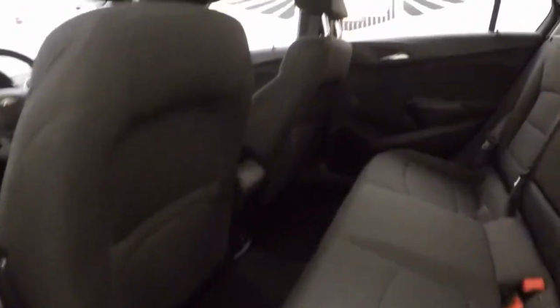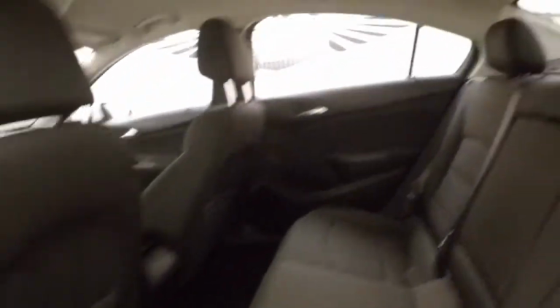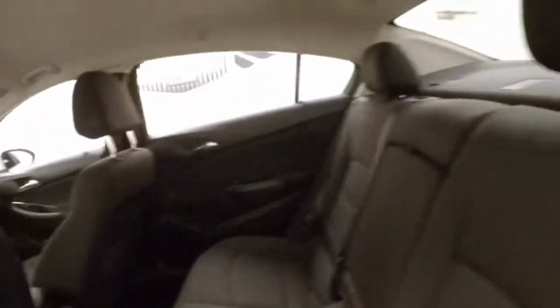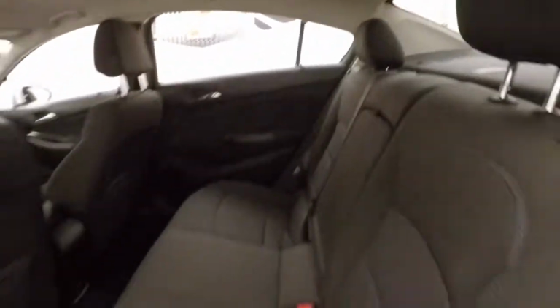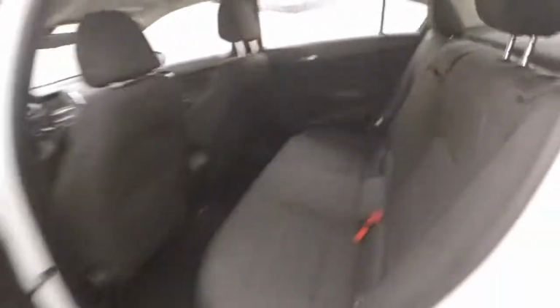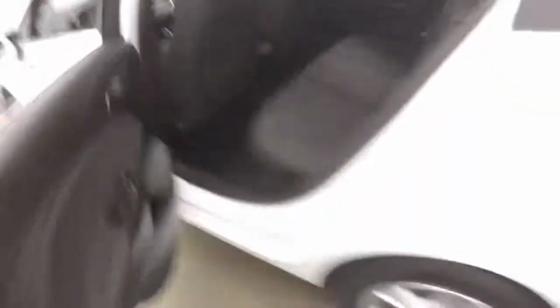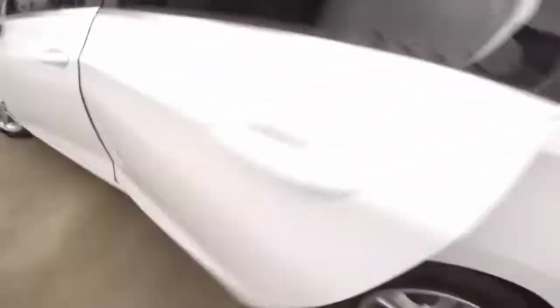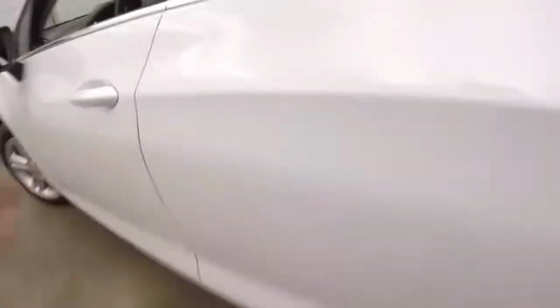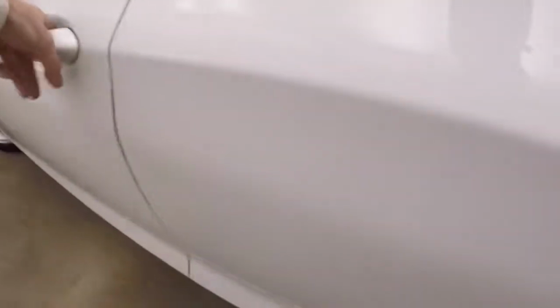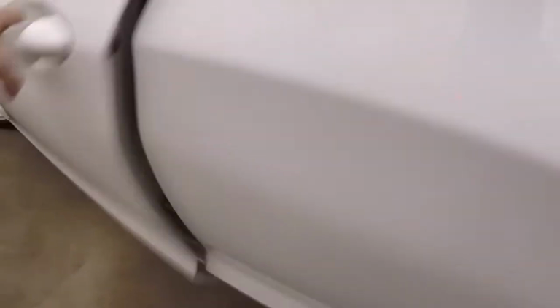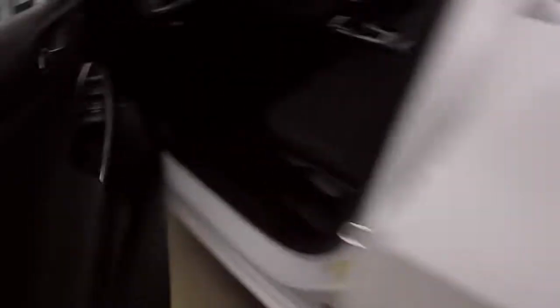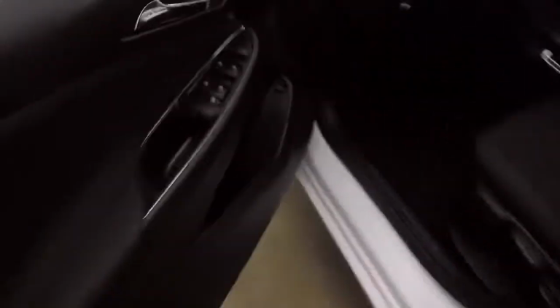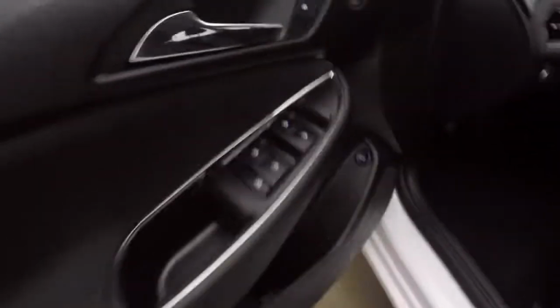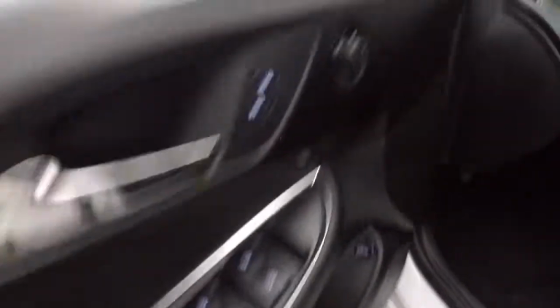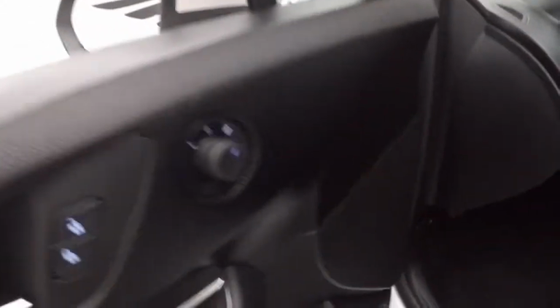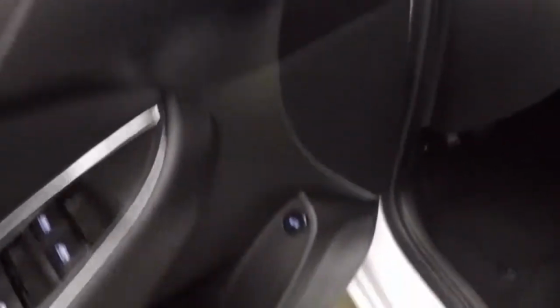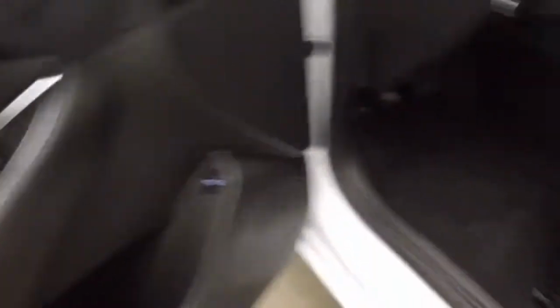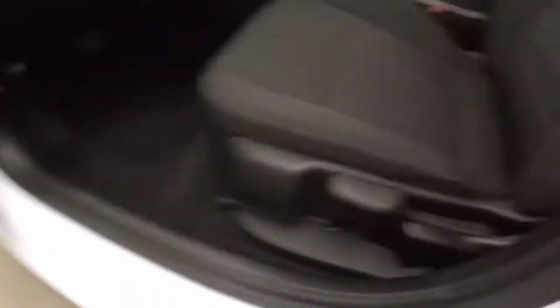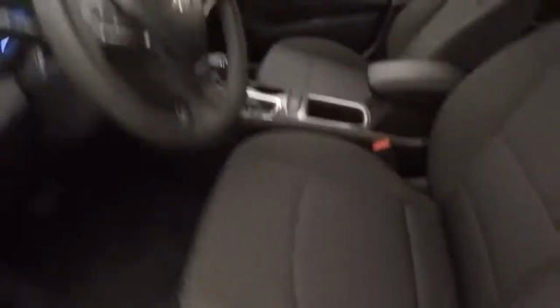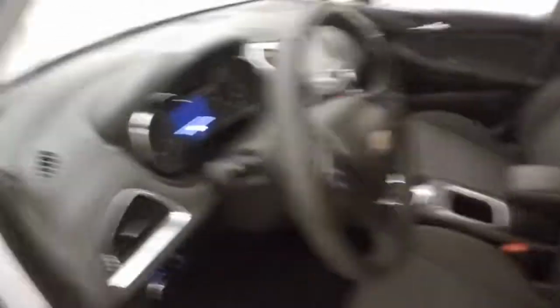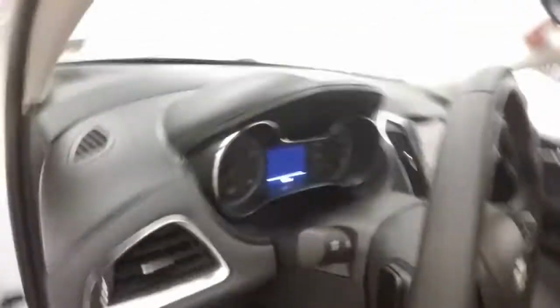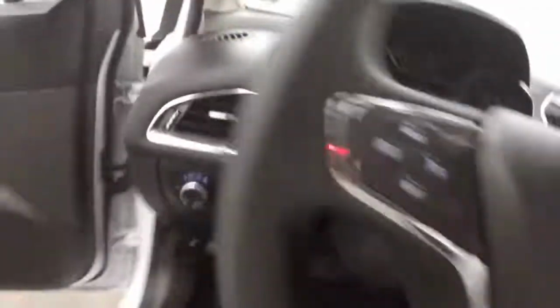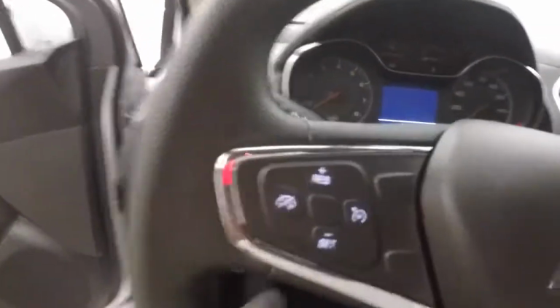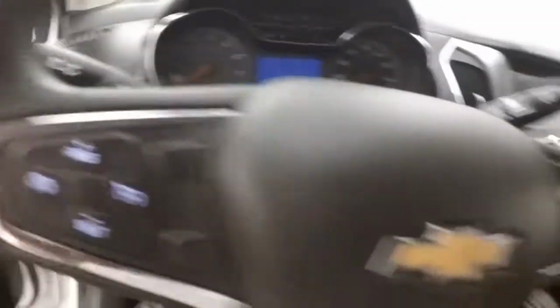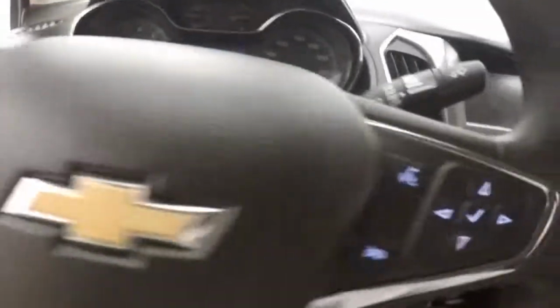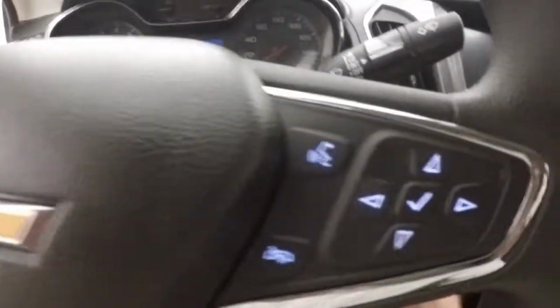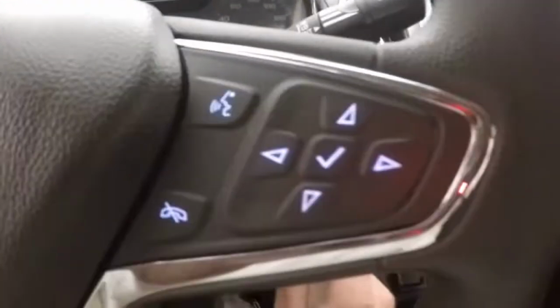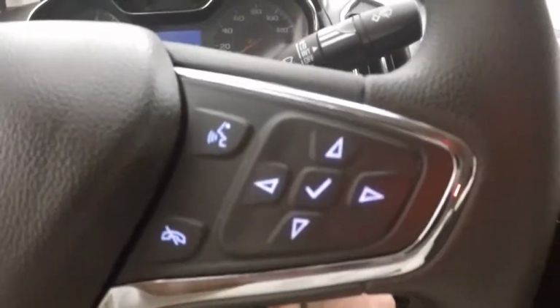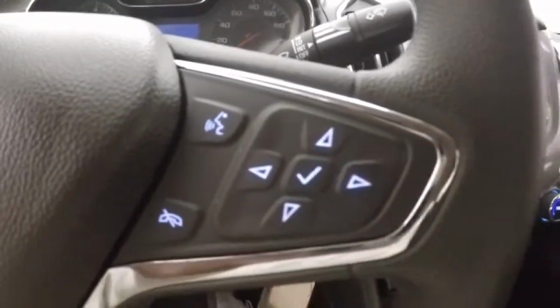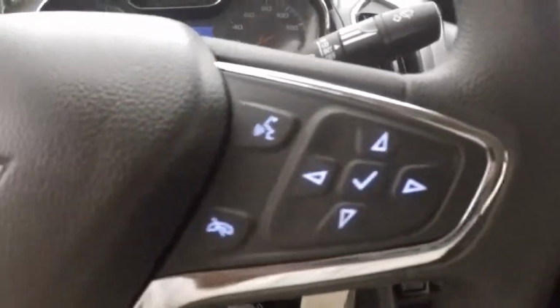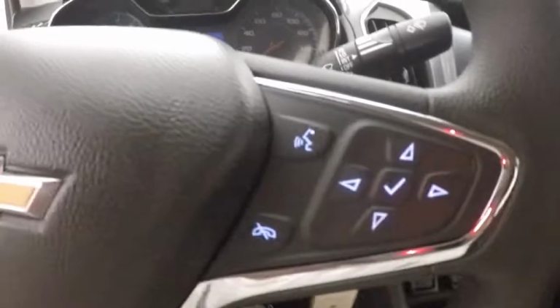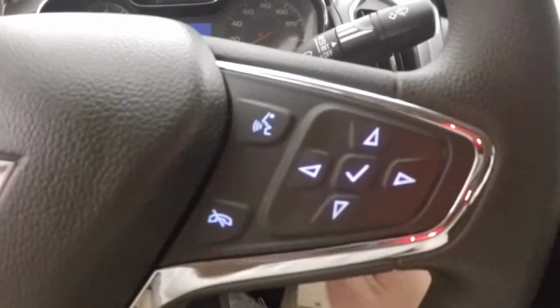The interior's in good shape. Plenty of room for rear passengers. Up front, you've got all your controls on the door. Manual seats. Cruise control, Bluetooth, and information and menu buttons on your steering wheel.